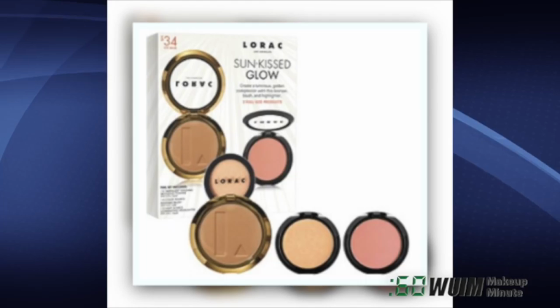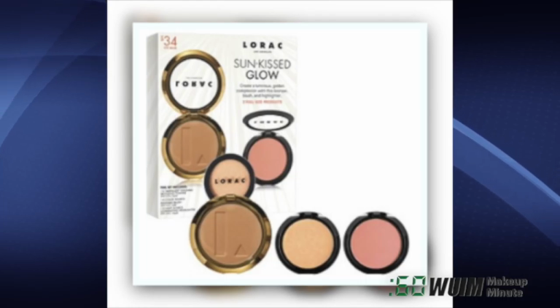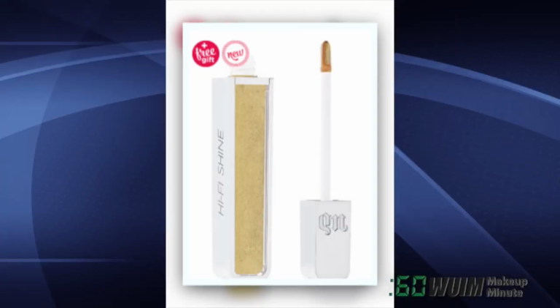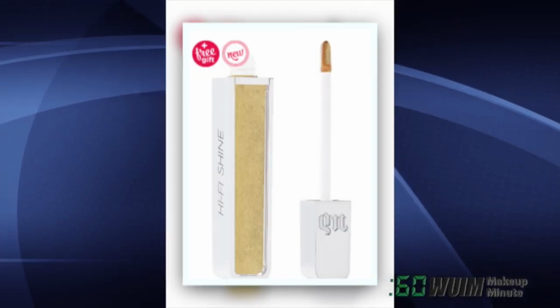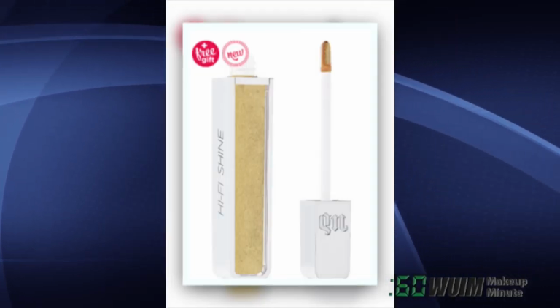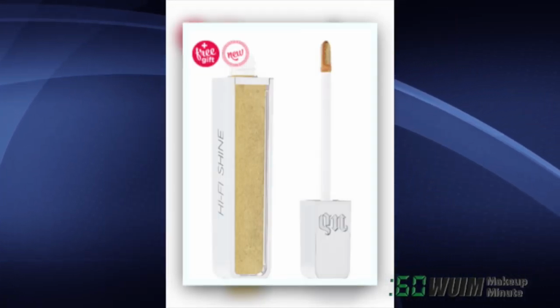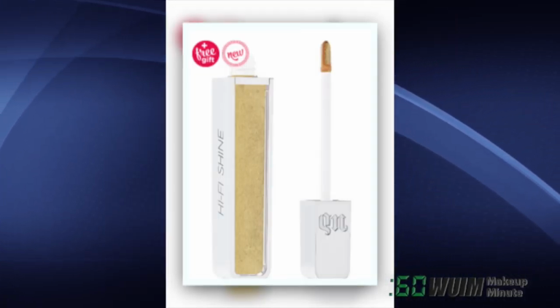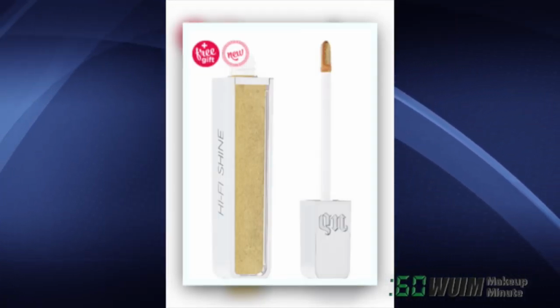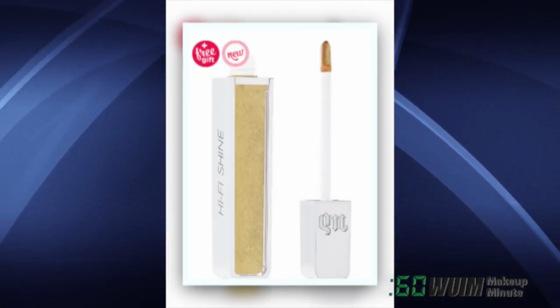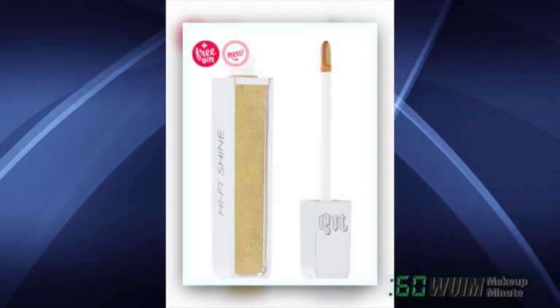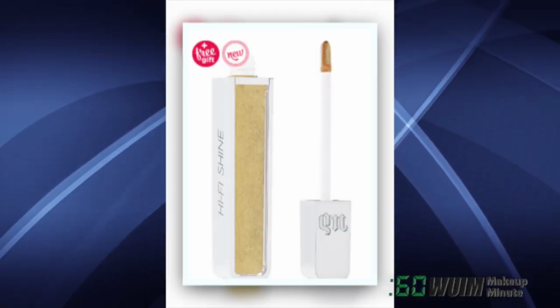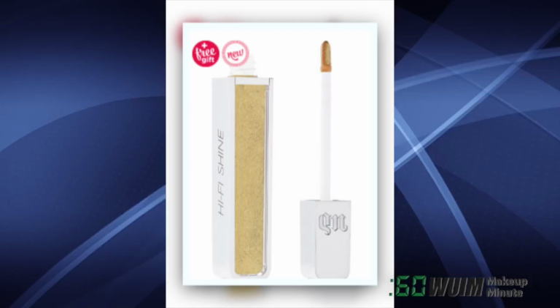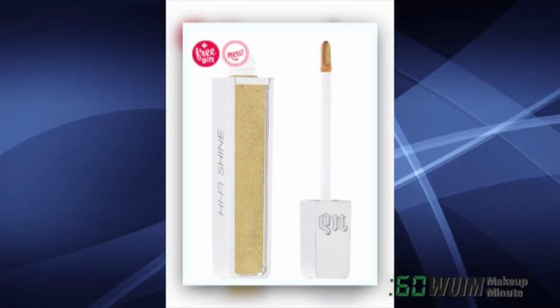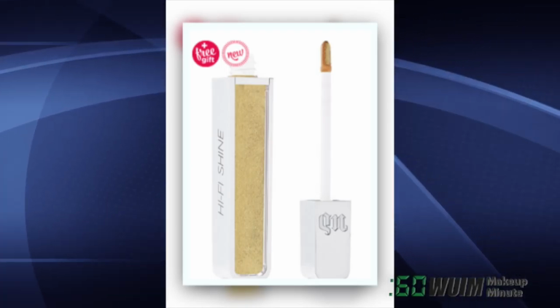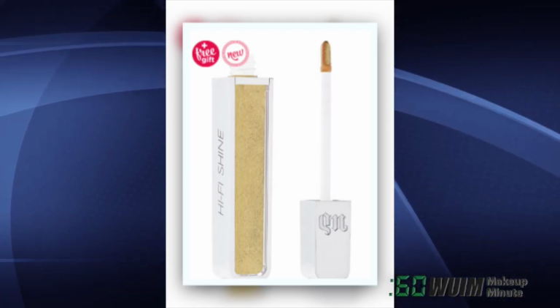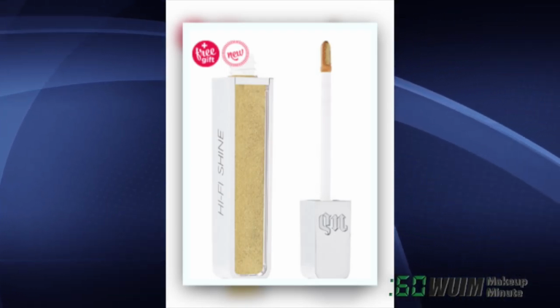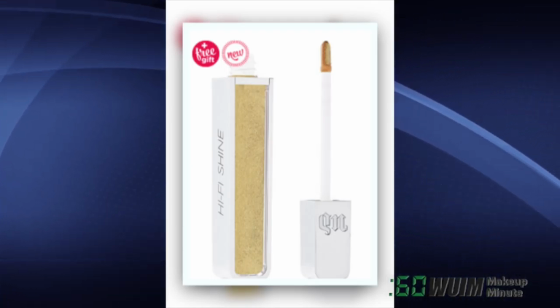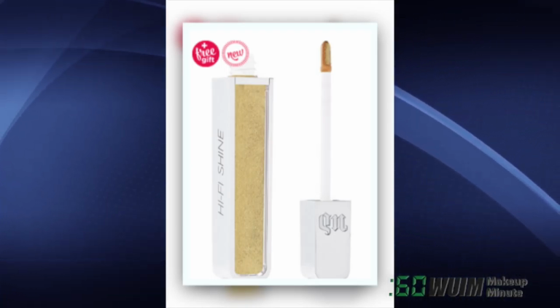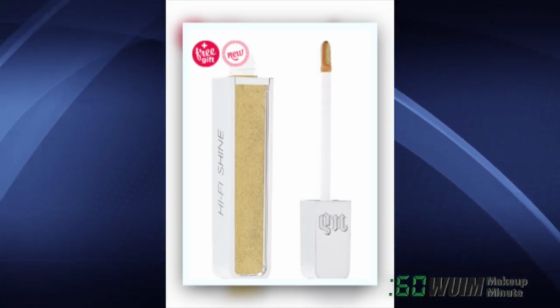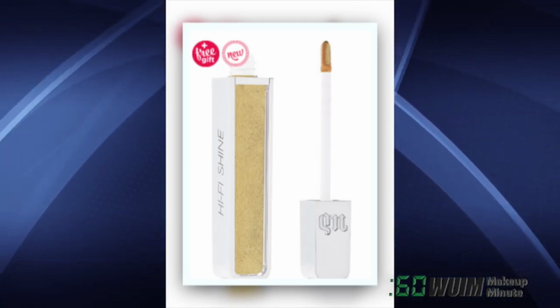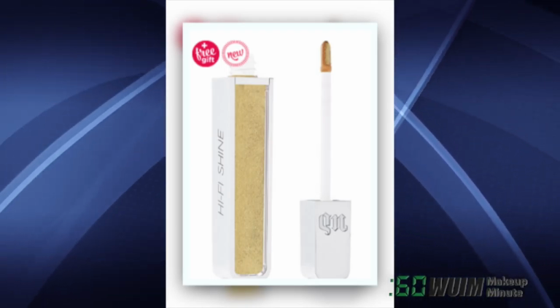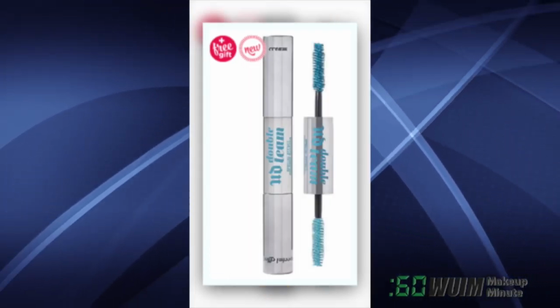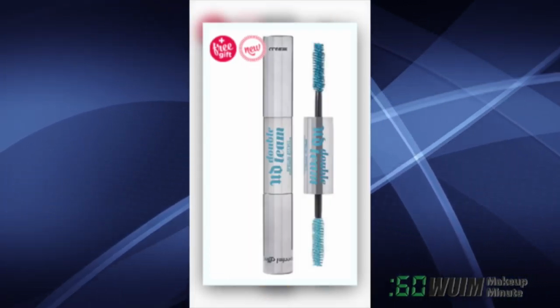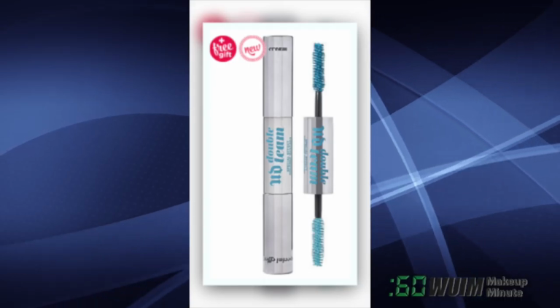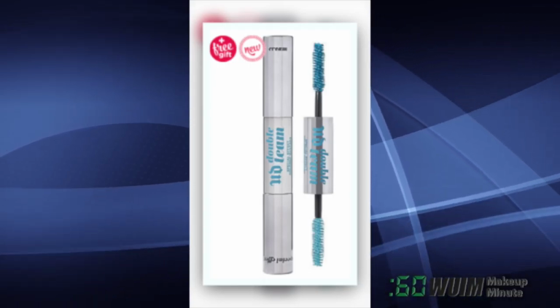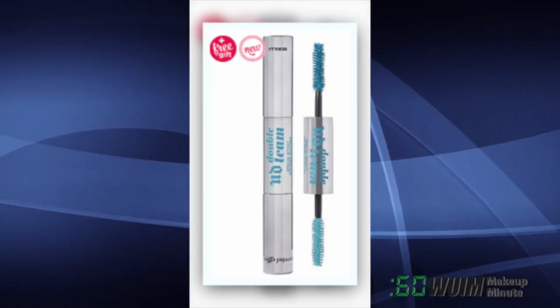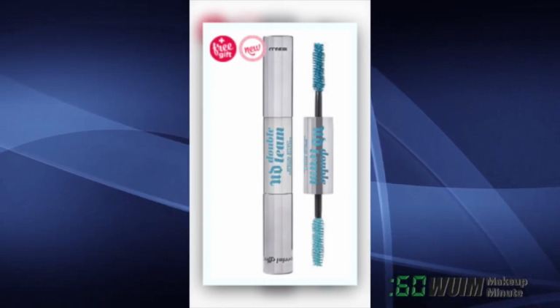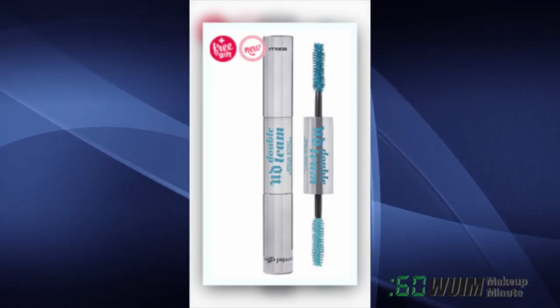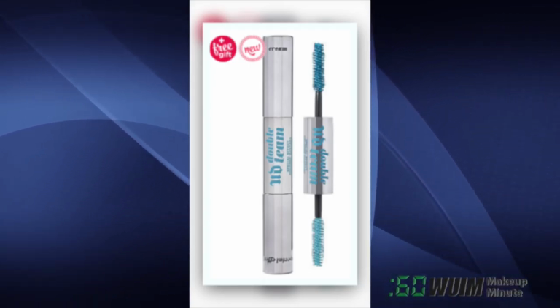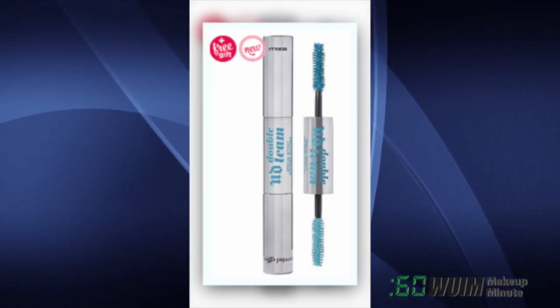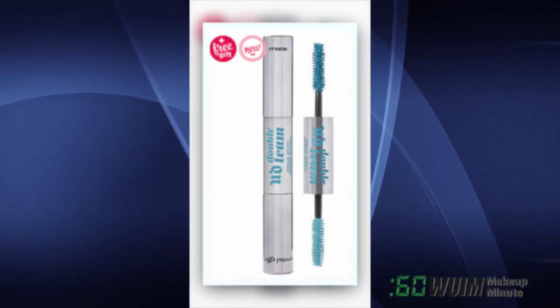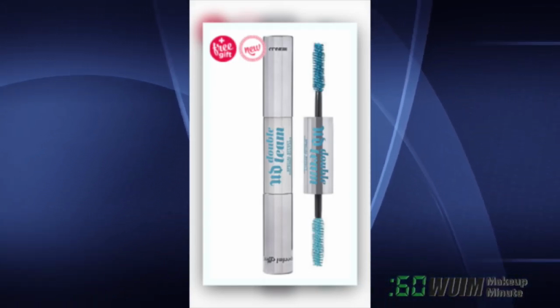Urban Decay's new Hi-Fi Shine Ultra Cushion Lip Gloss is also at Ulta — a hydrating formula laced with Vitamin E and Peppermint Oil in 20 shades for $20. Their Double Team Special Effect Colored Mascara offers creamy shades on one side, metallic shades on the other for $24!